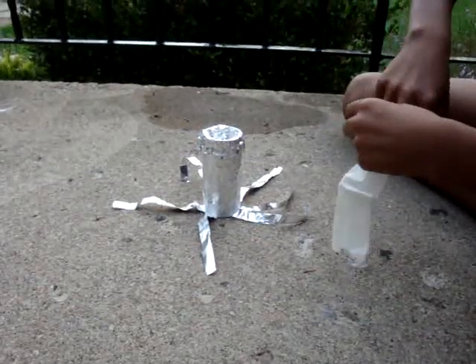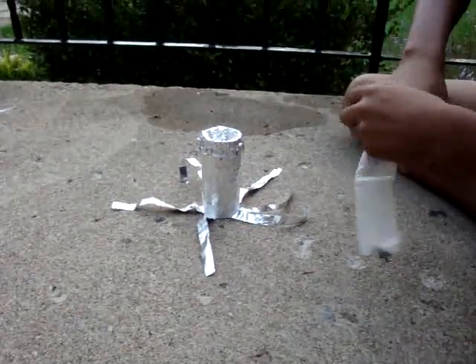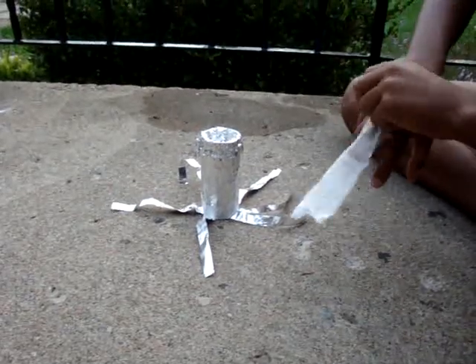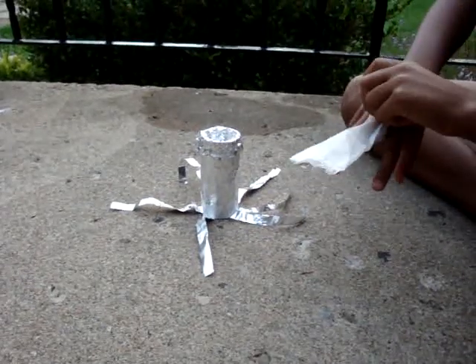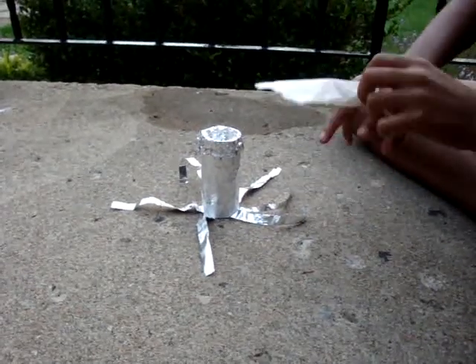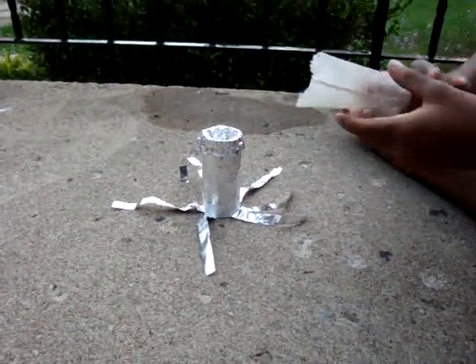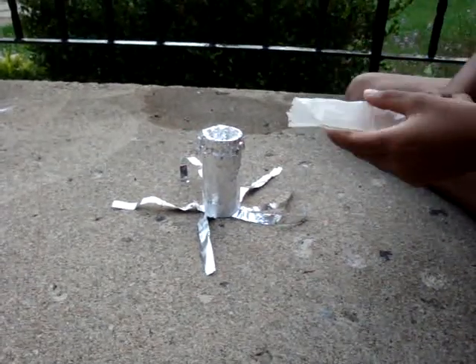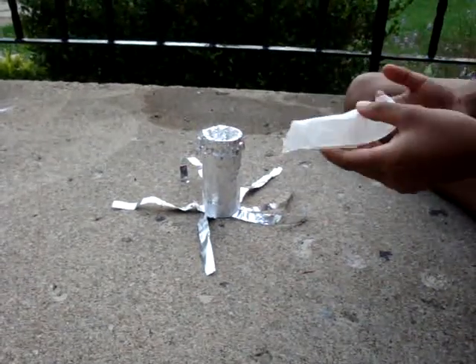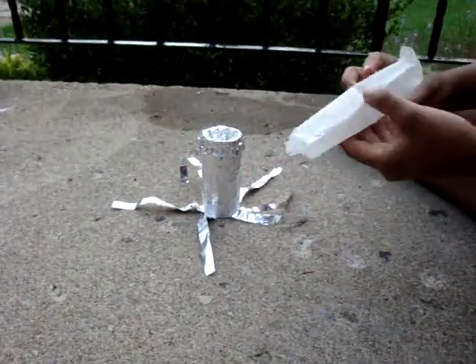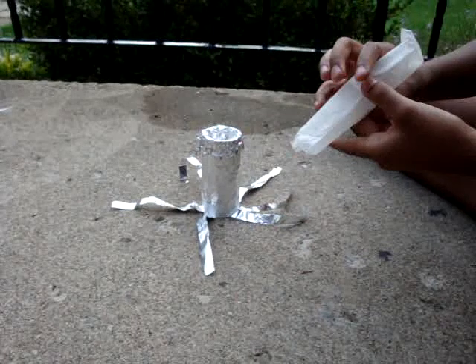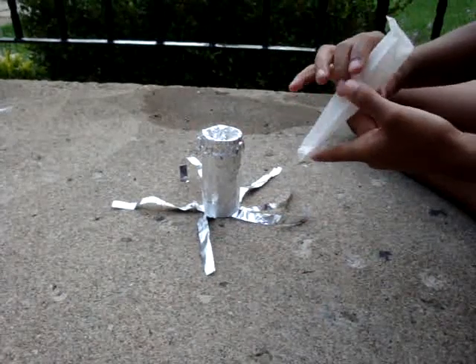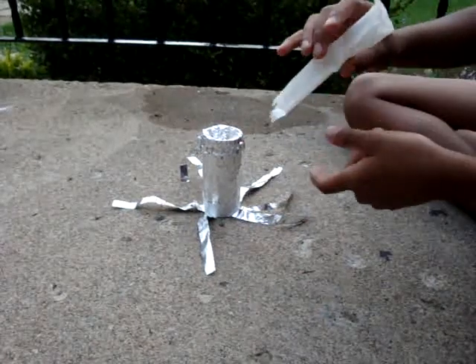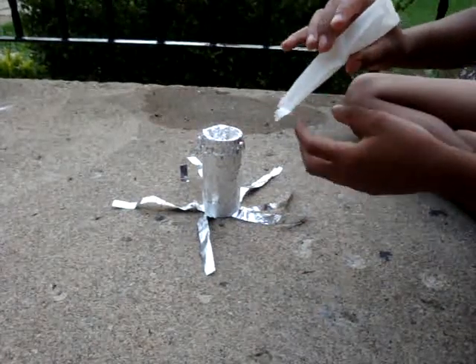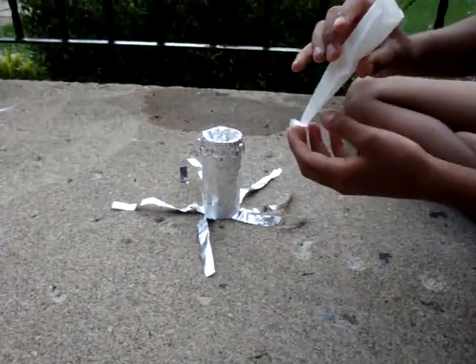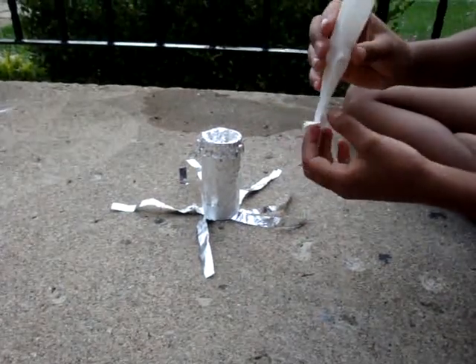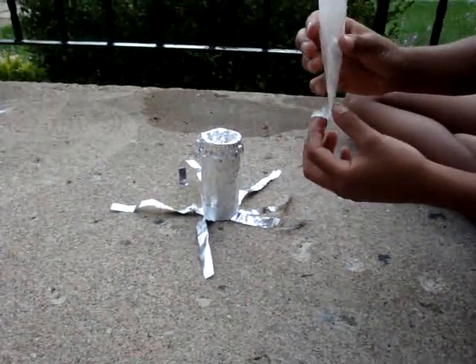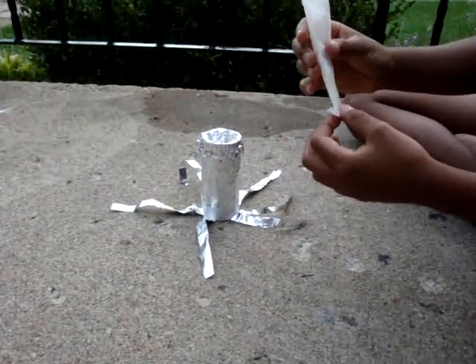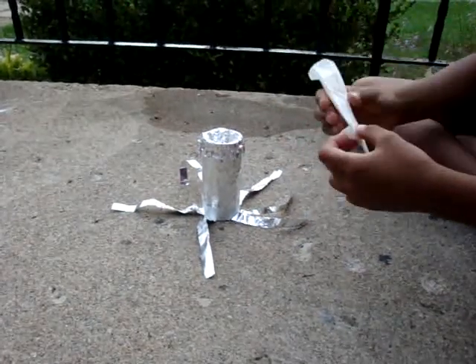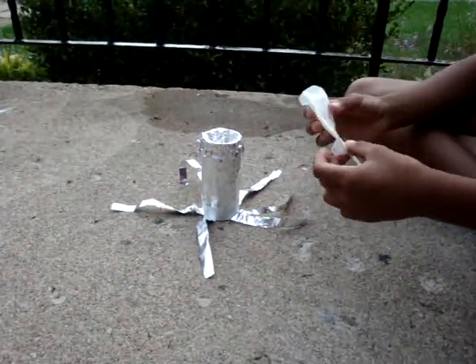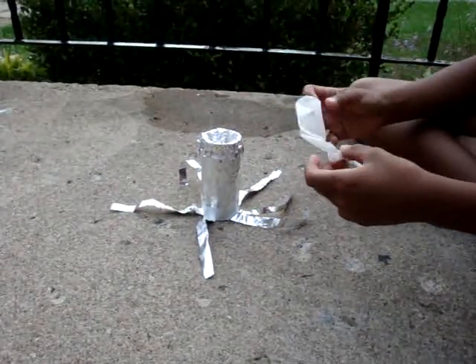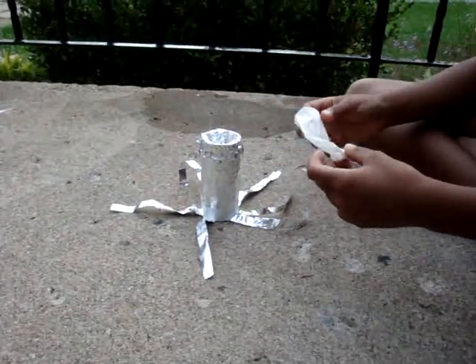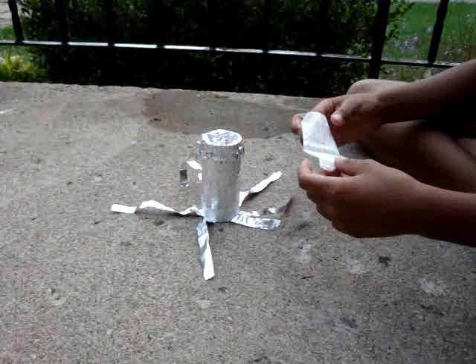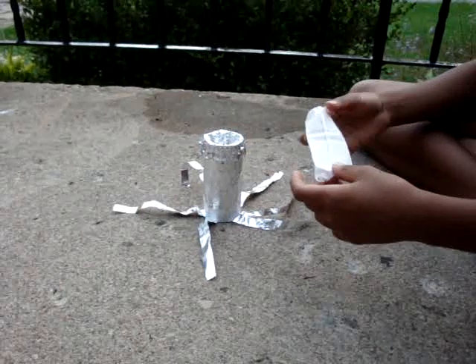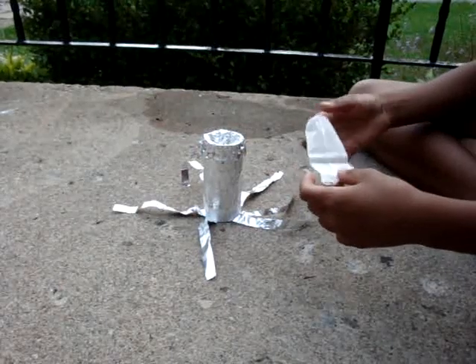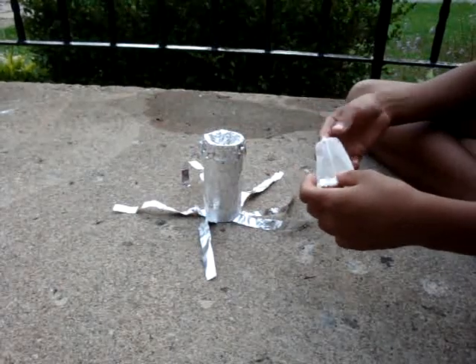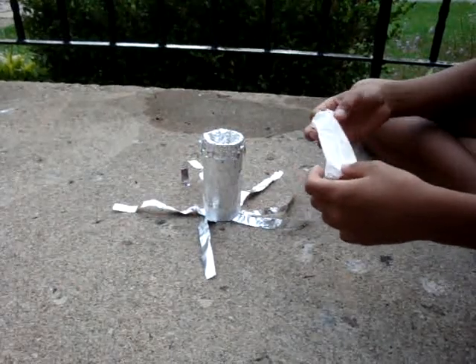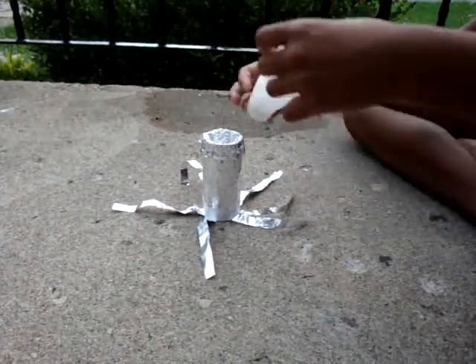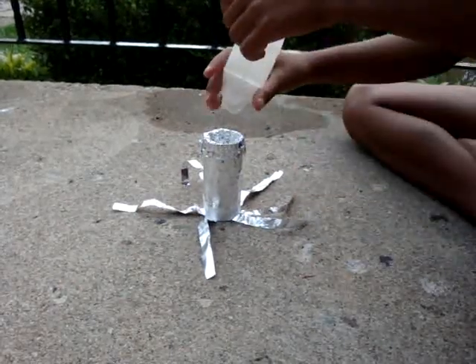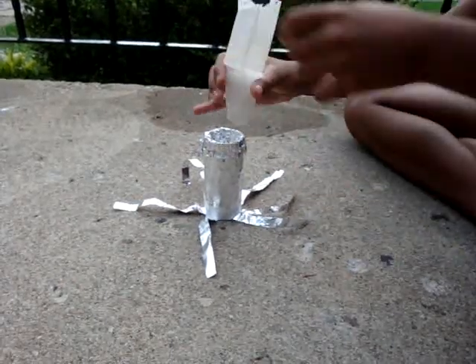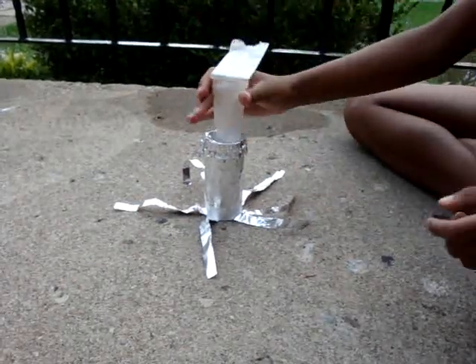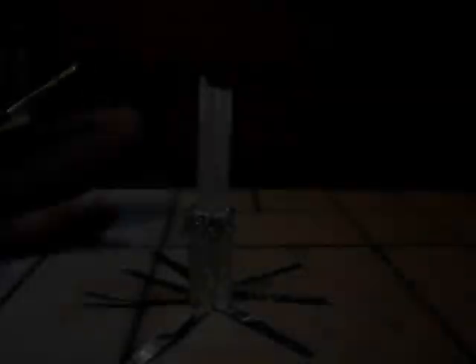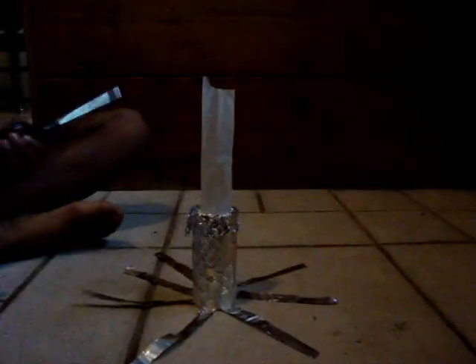Put the hole in it — I mean, it already has a hole in it, but make it so it's all the way through. And then you're going to put it into here.